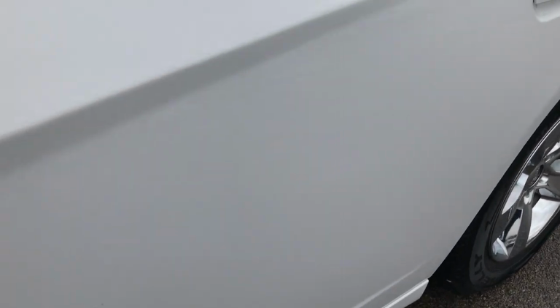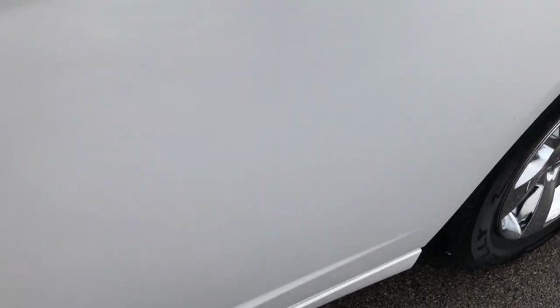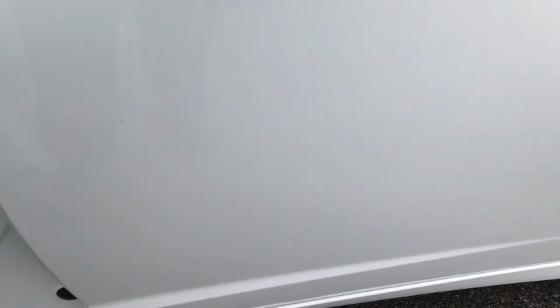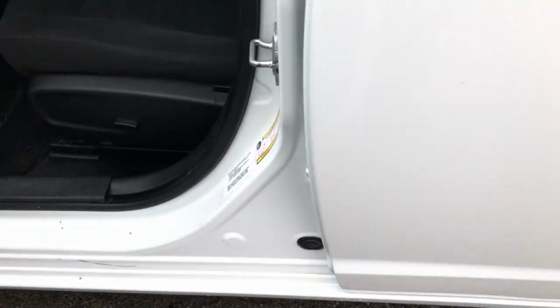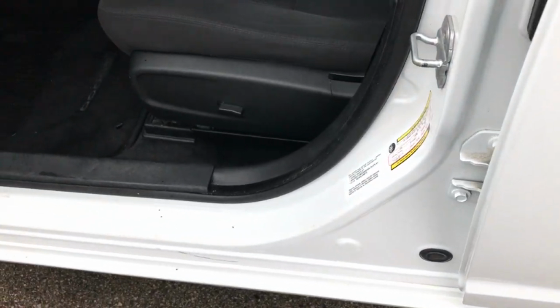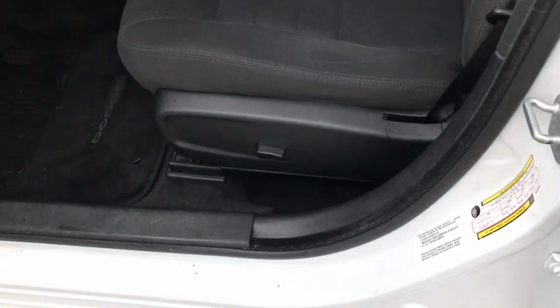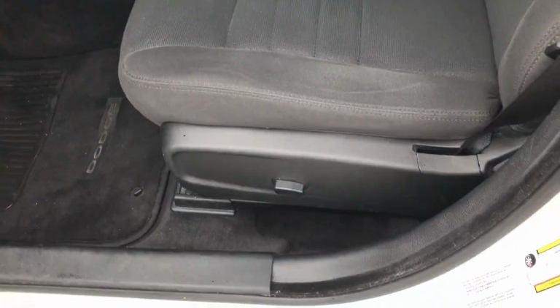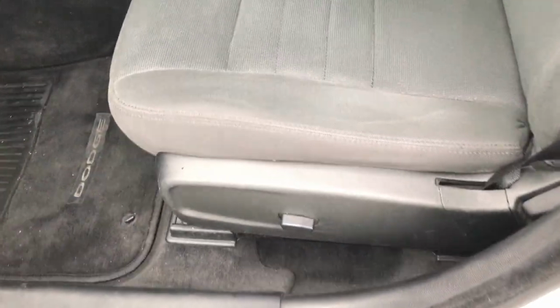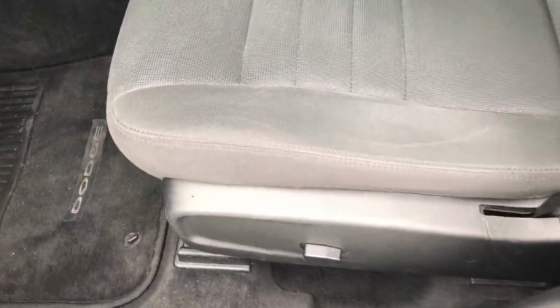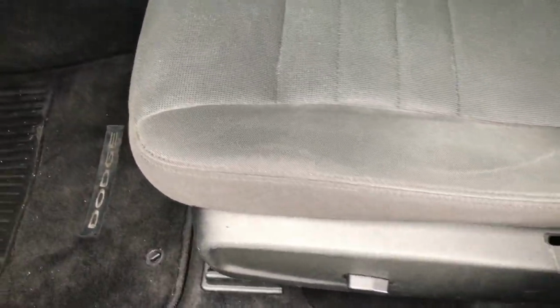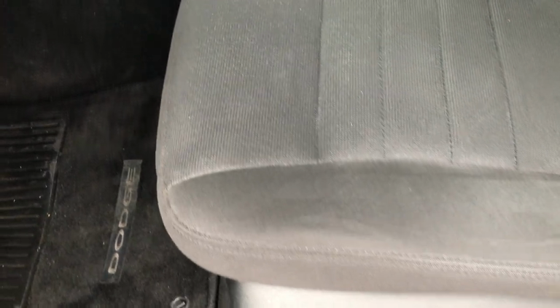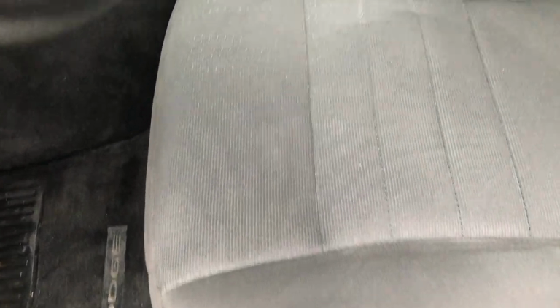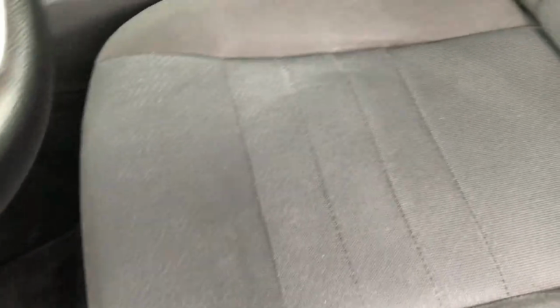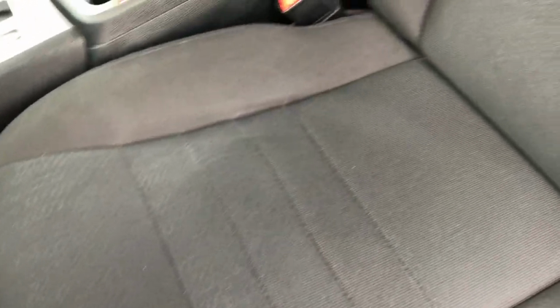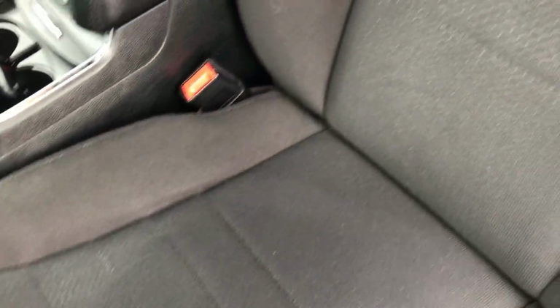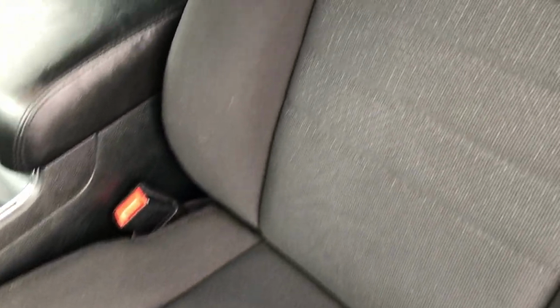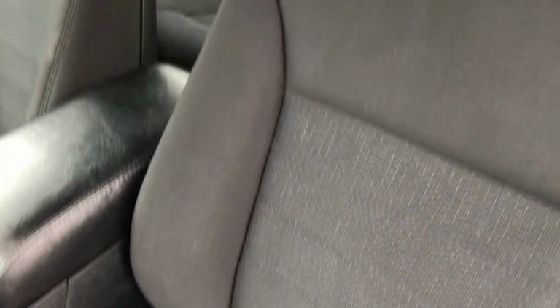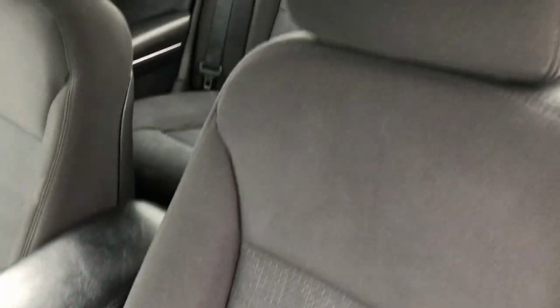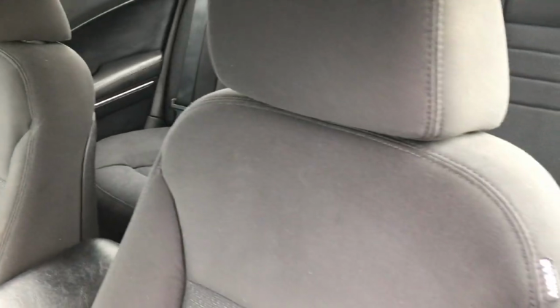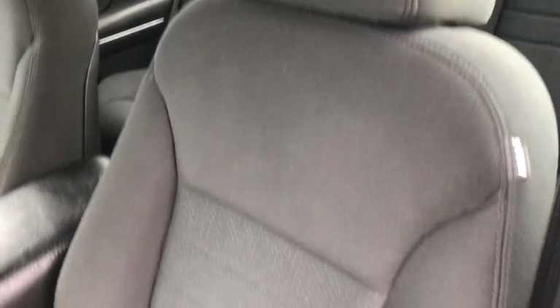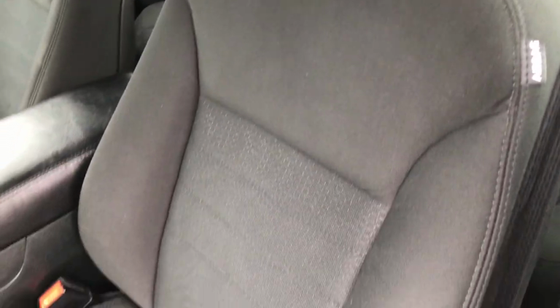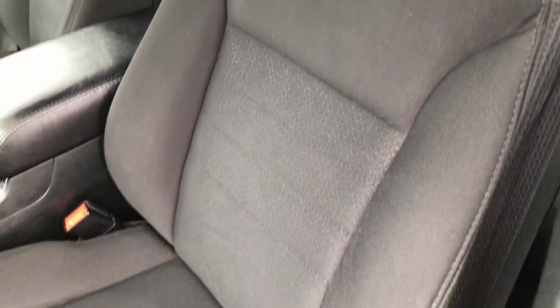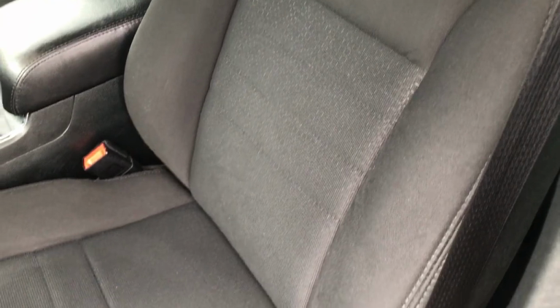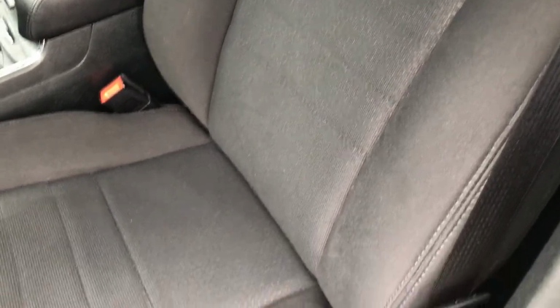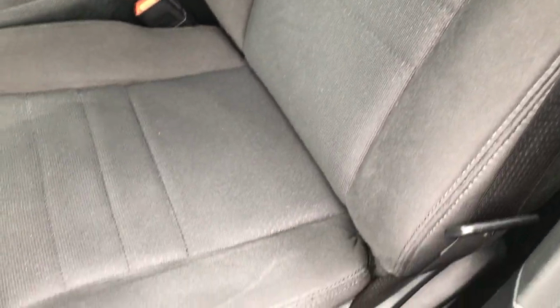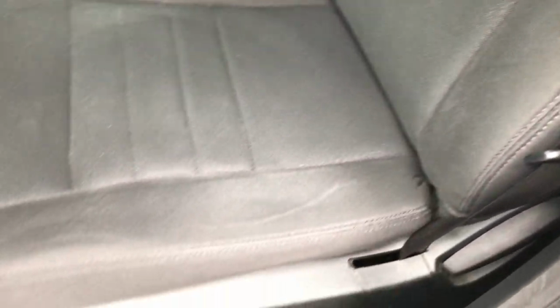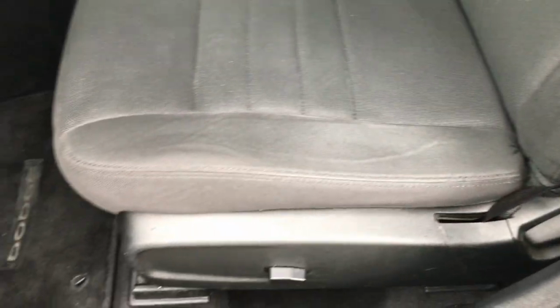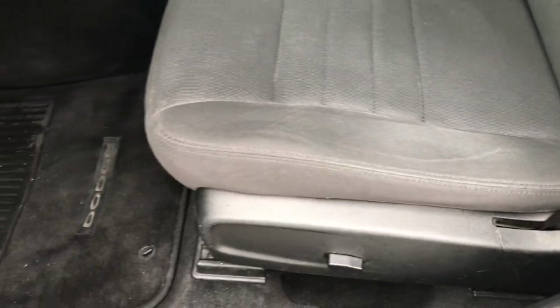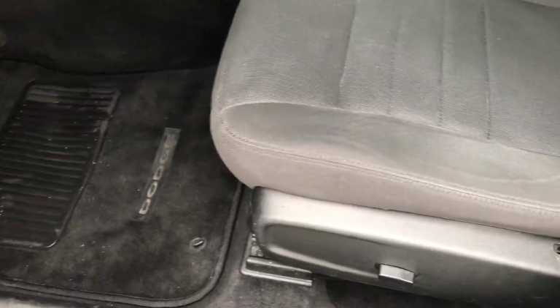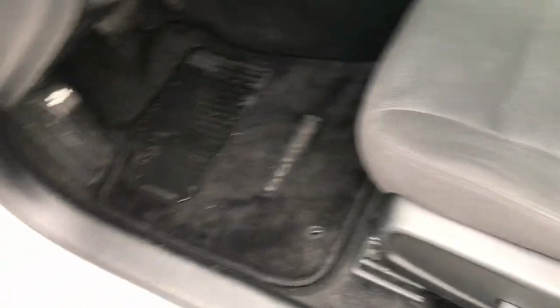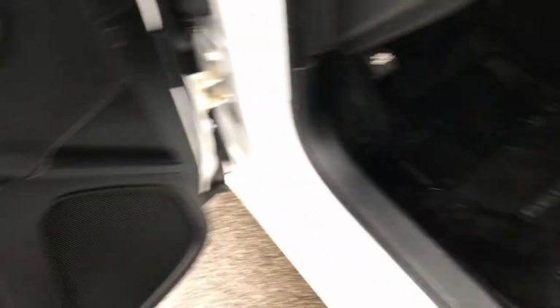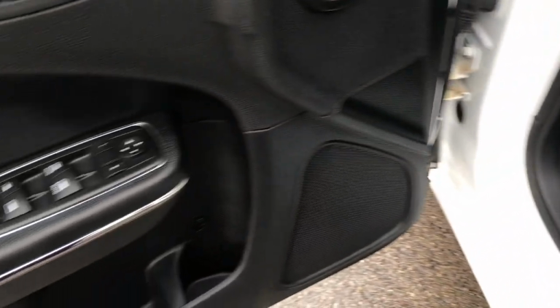Inside, the SE package gives you the black cloth interior. There are no rips or tears on these seats — very very nice and clean. I don't think this car has ever been smoked in. It has side curtain airbags, power driver's seat, and factory floor mats.